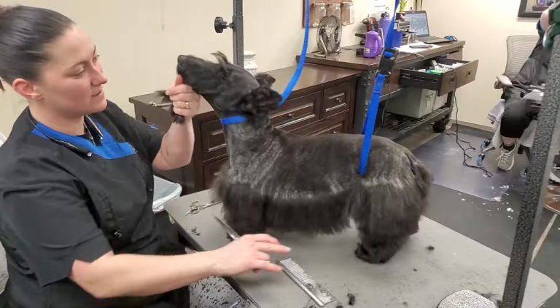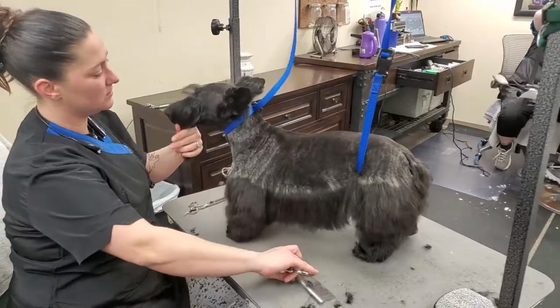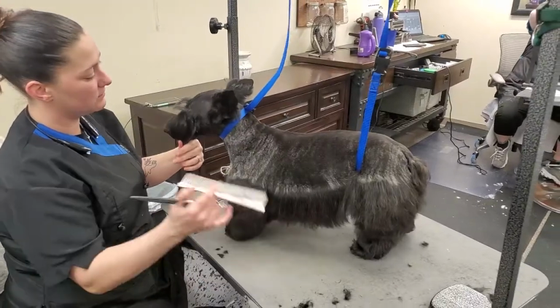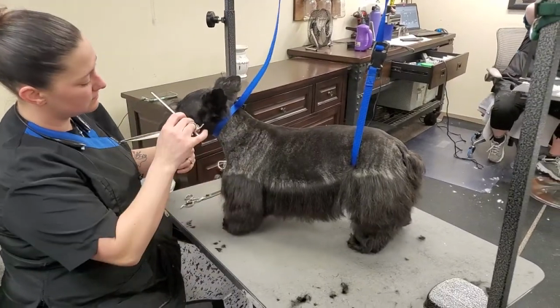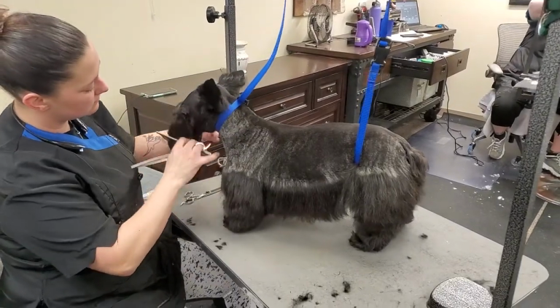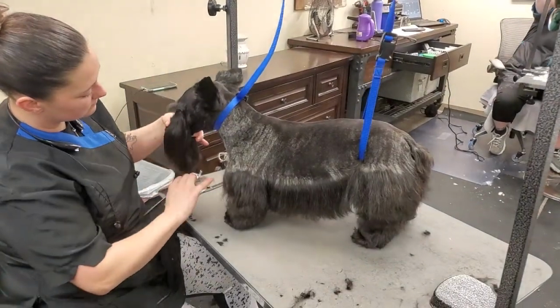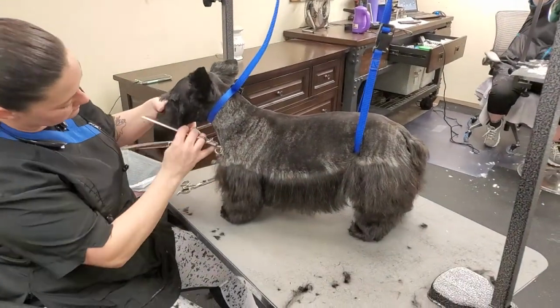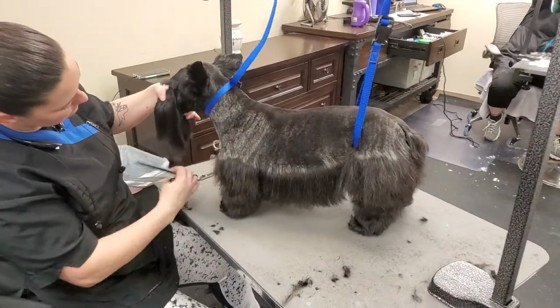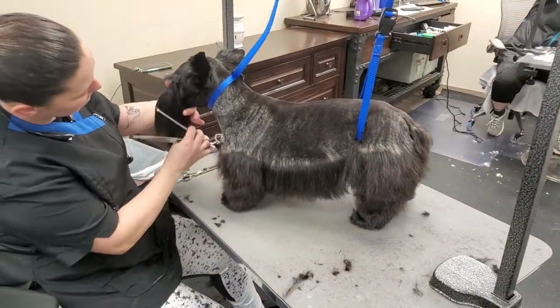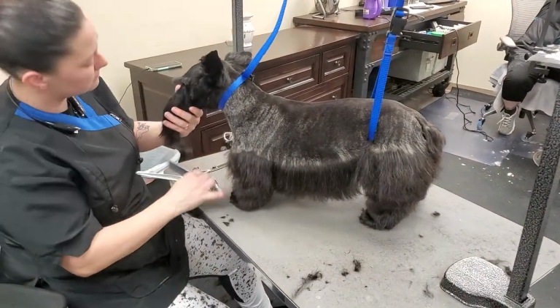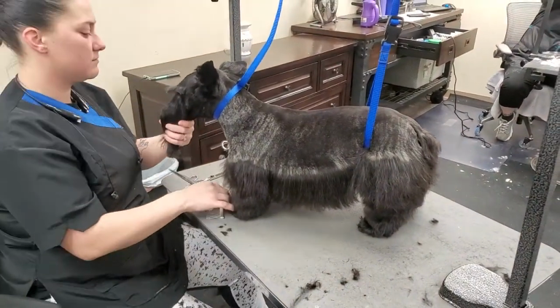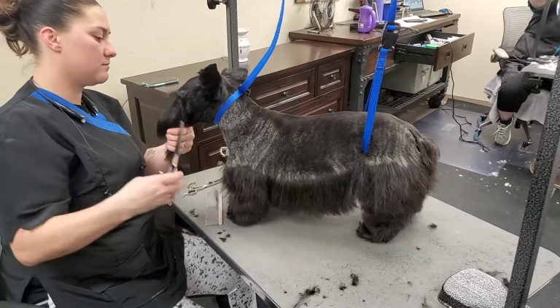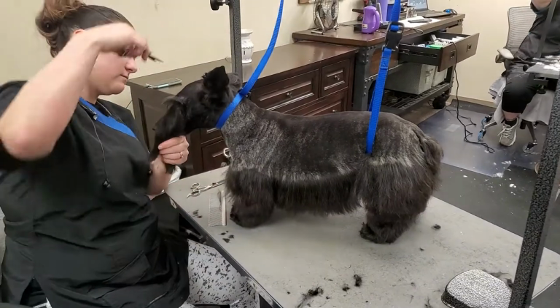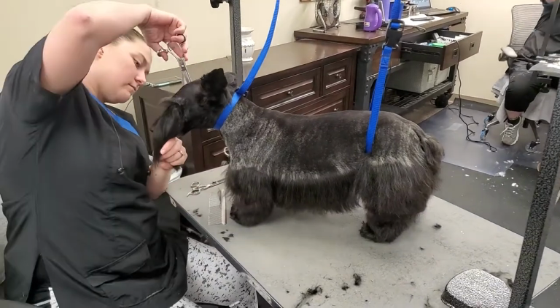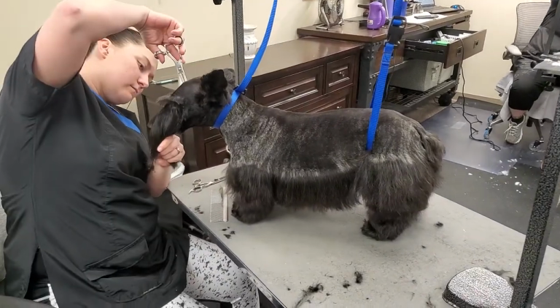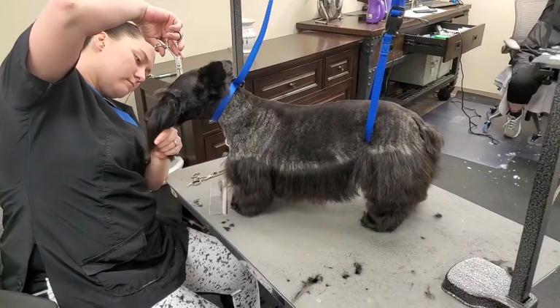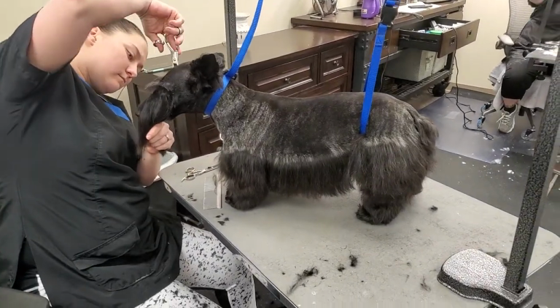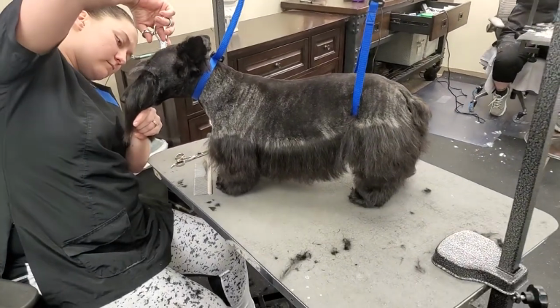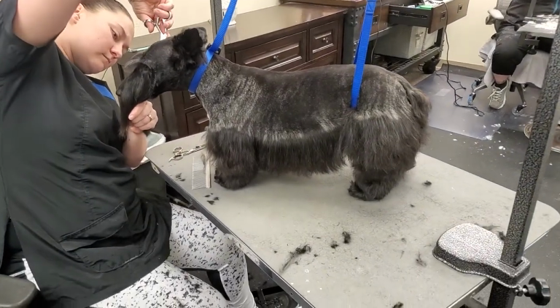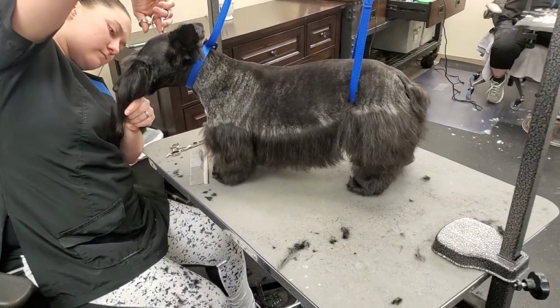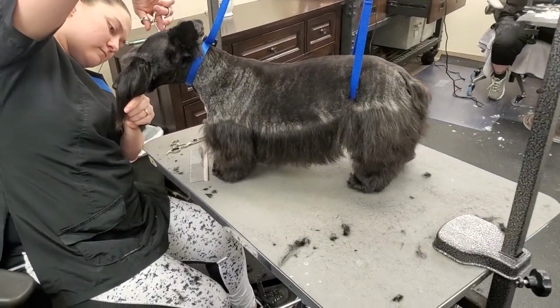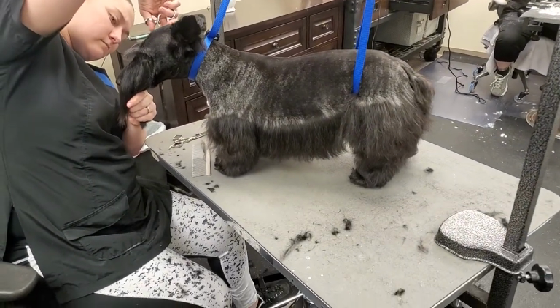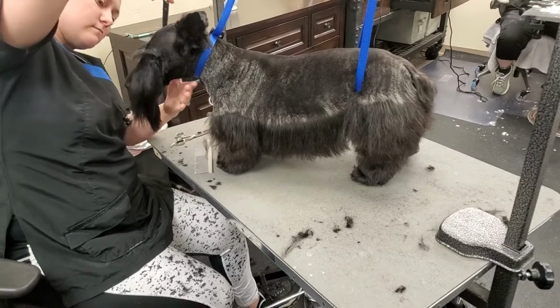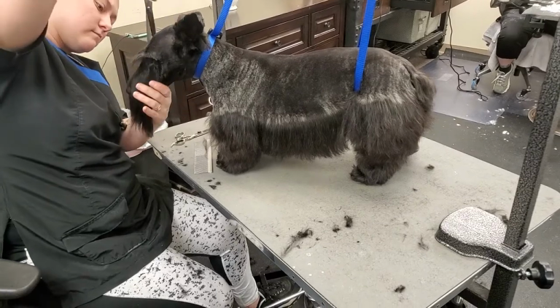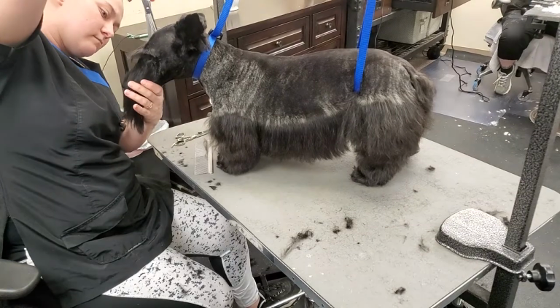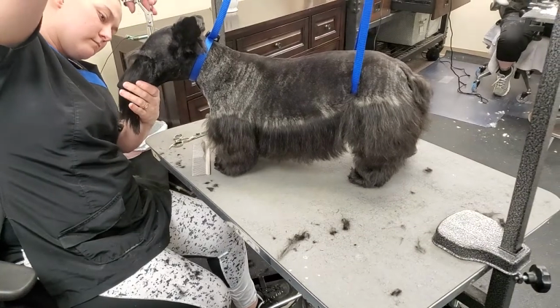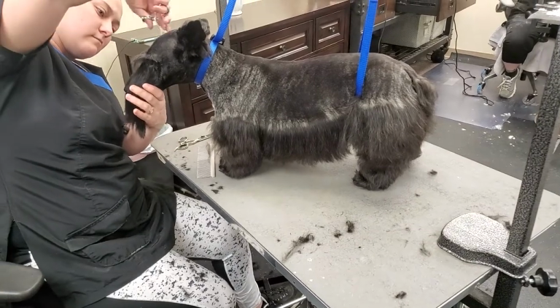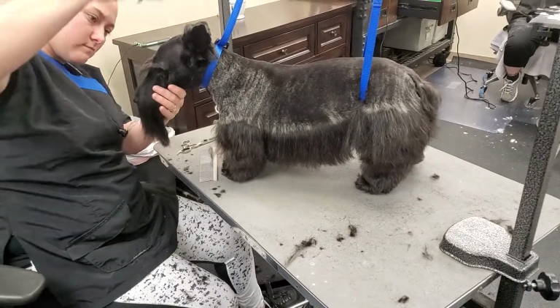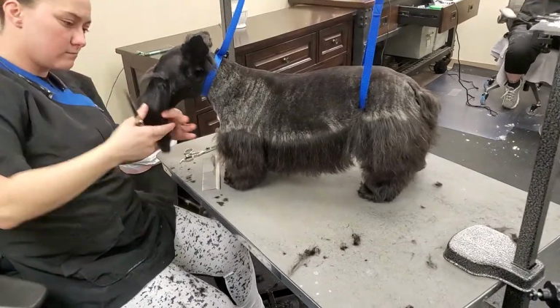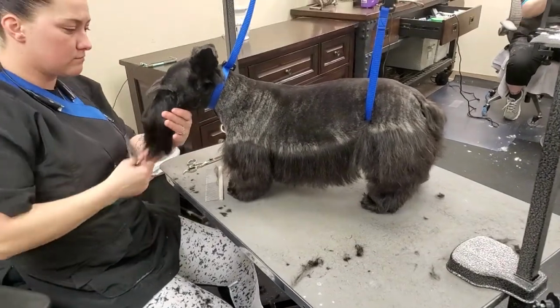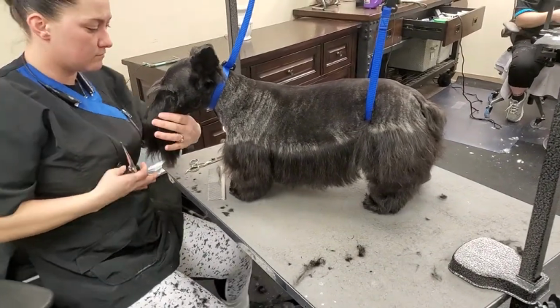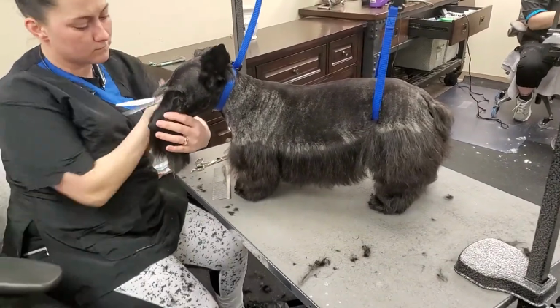This is a Scottish terrier. Tommy's just finishing it up — as you can see, it has a skirt which is not finished yet. She'll still be scissoring that up.